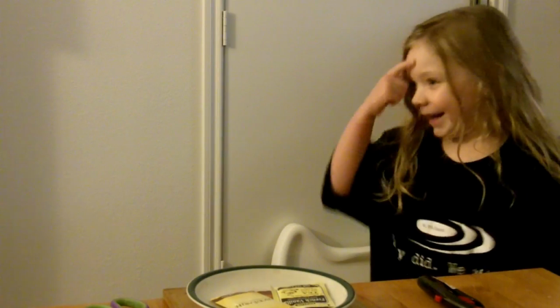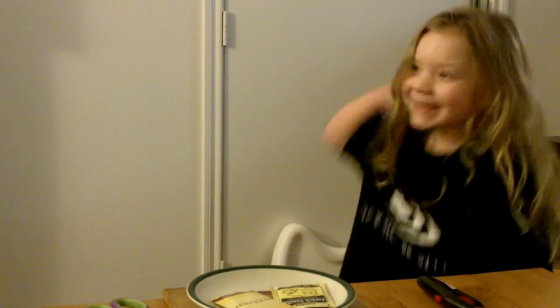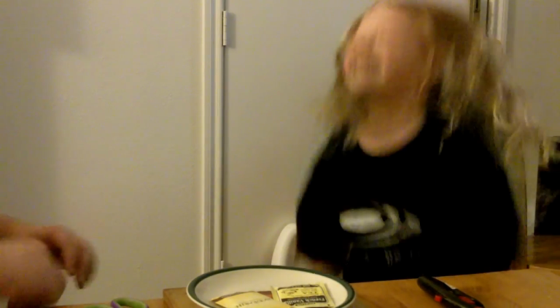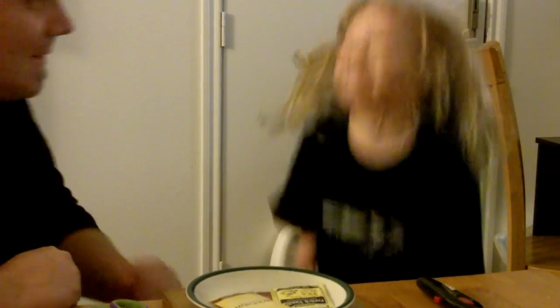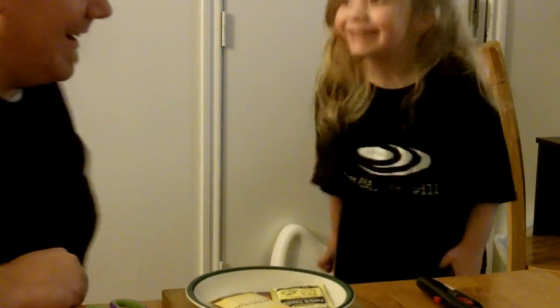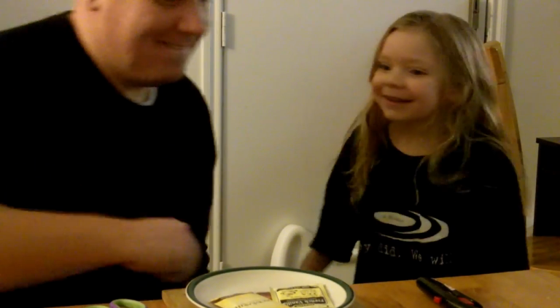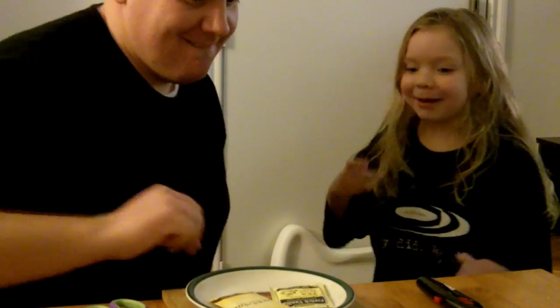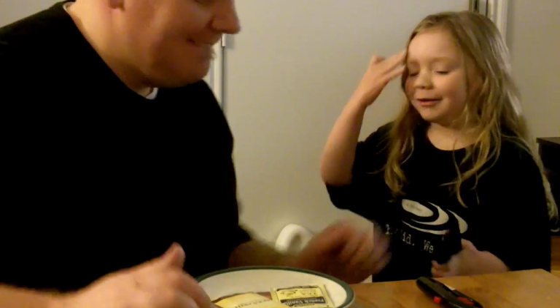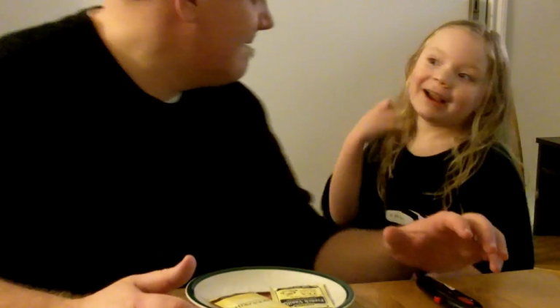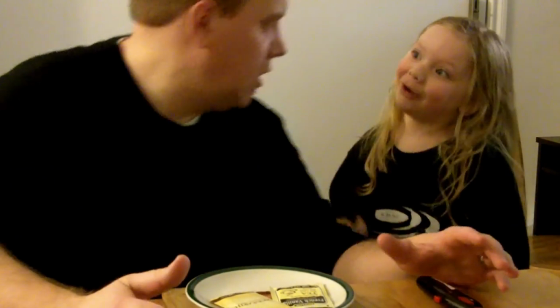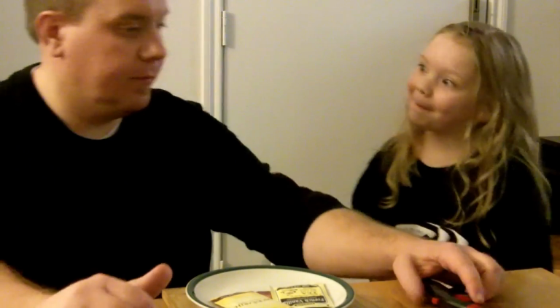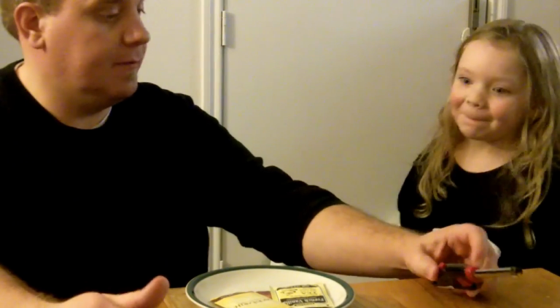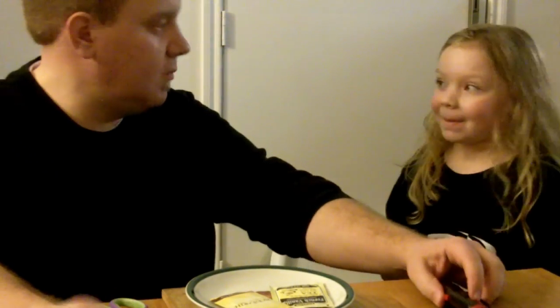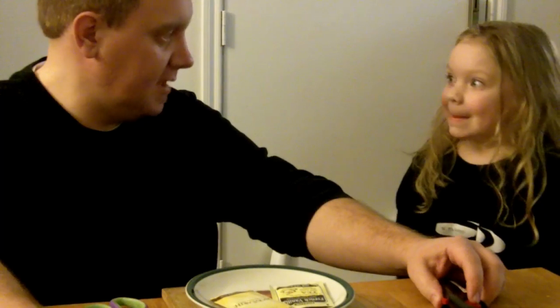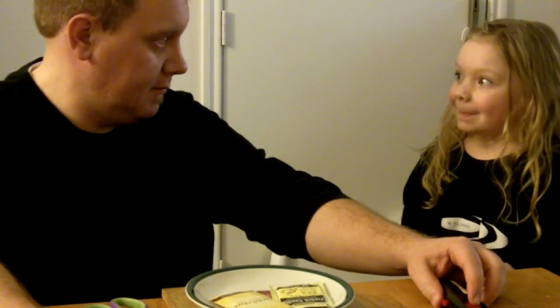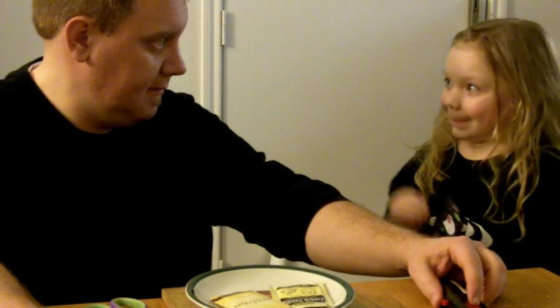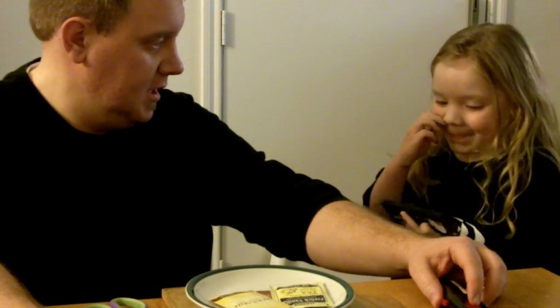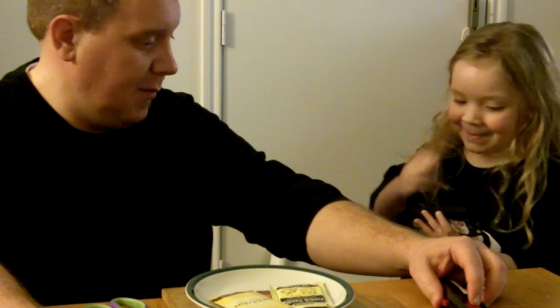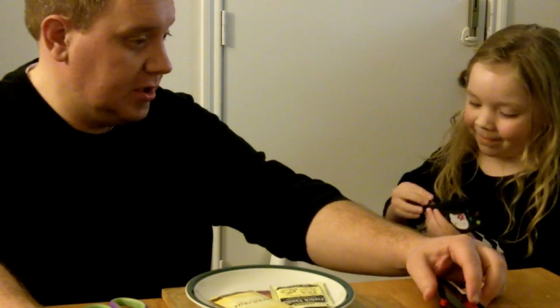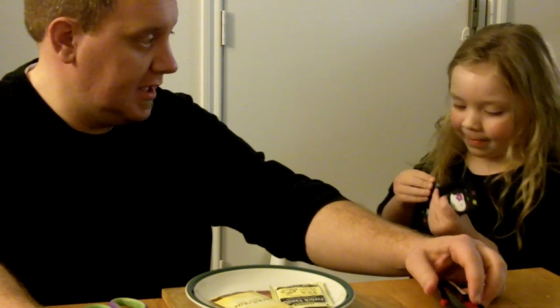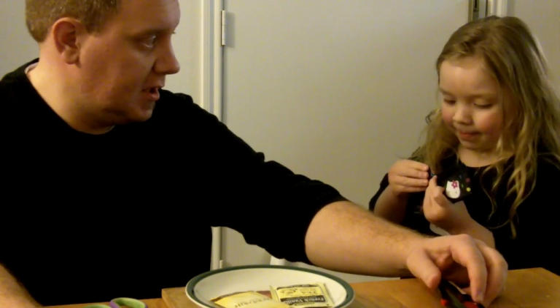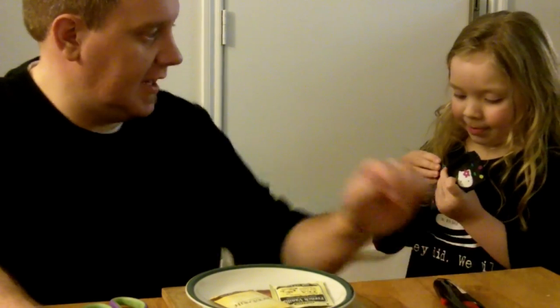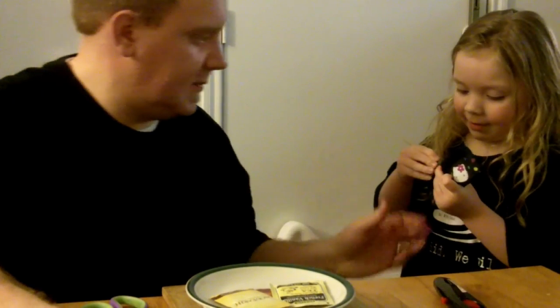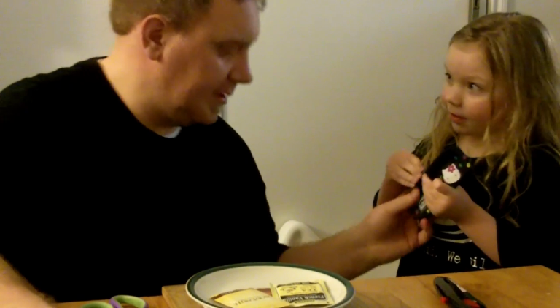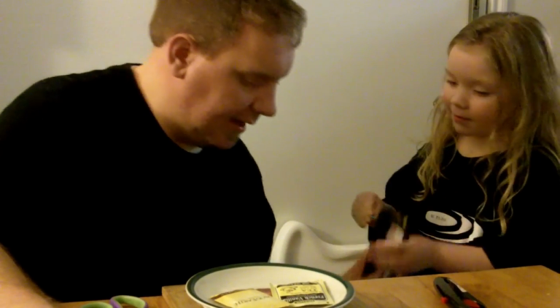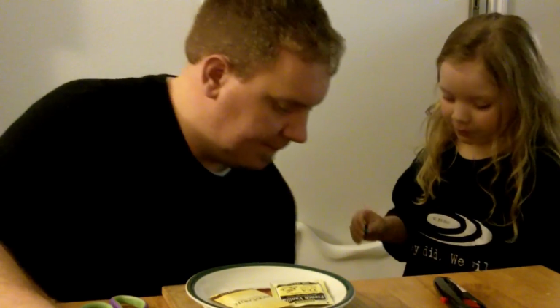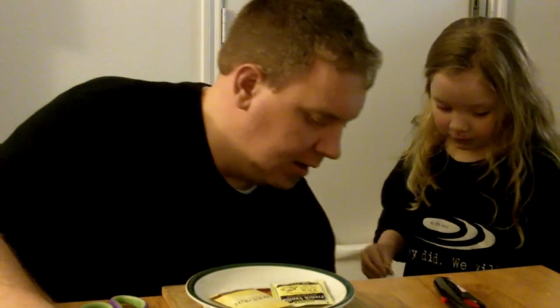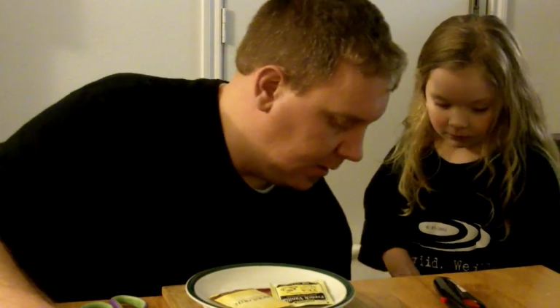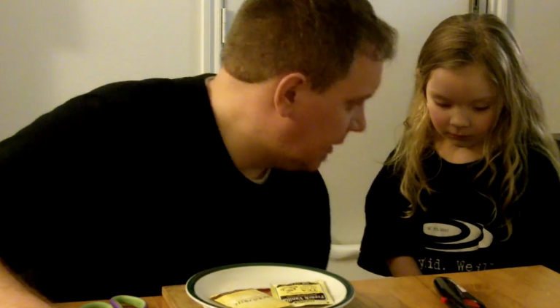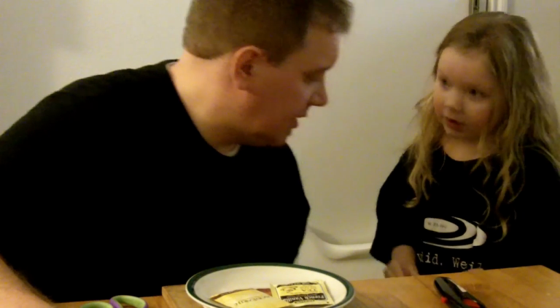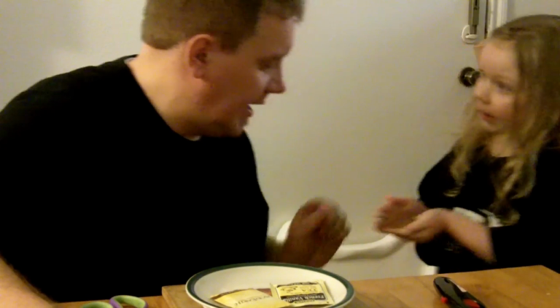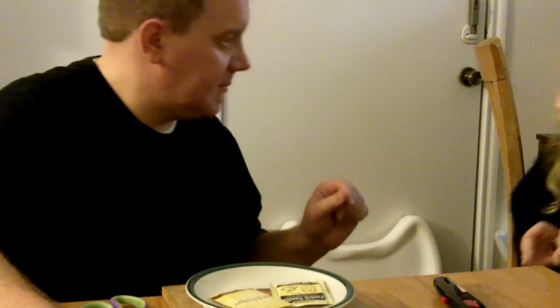Are you ready now? Alright, Alan. But I'm a little scared of it. Listen, we just watched the video, right? And we just learned that this is a good science experiment.